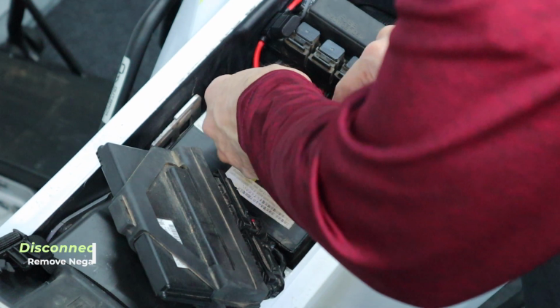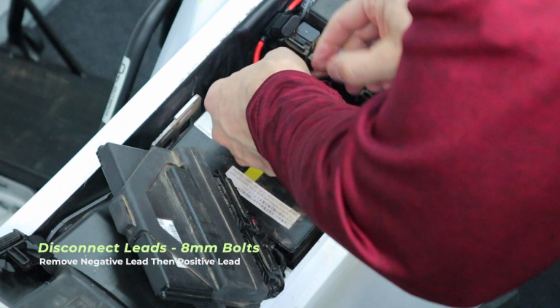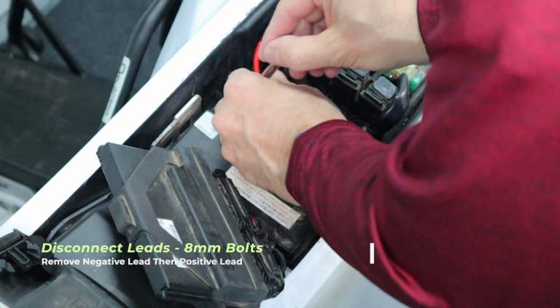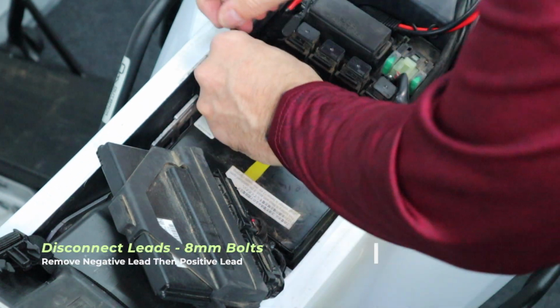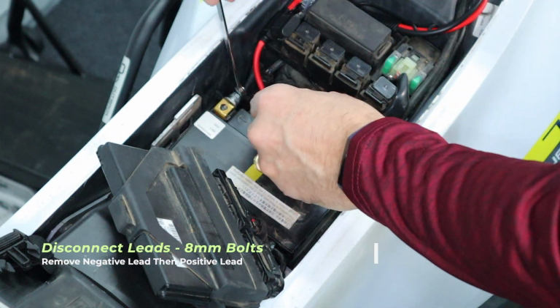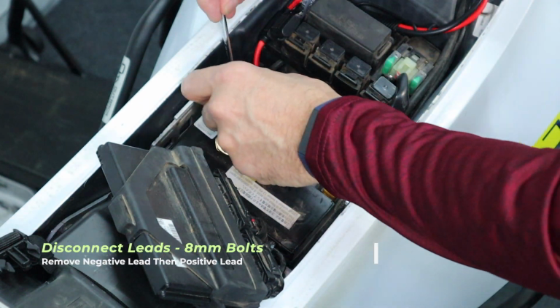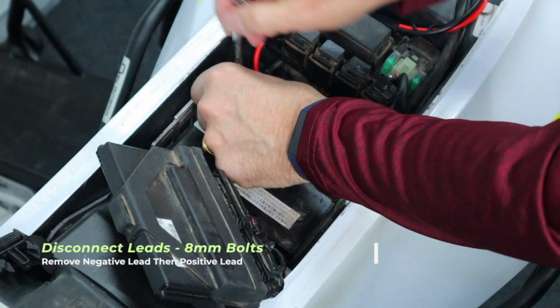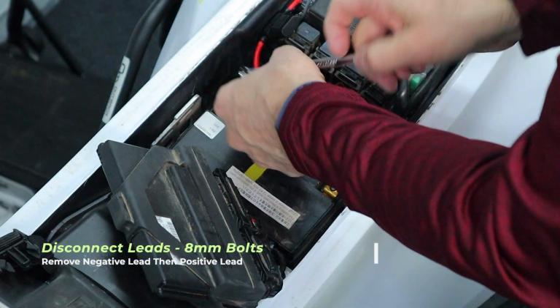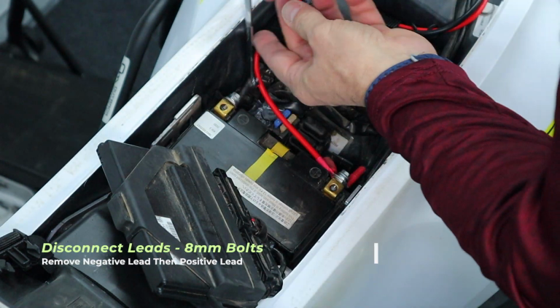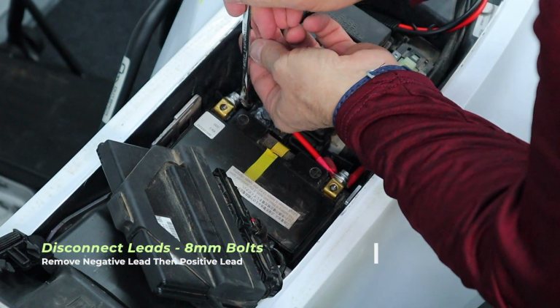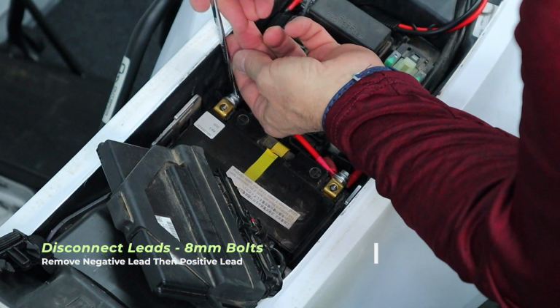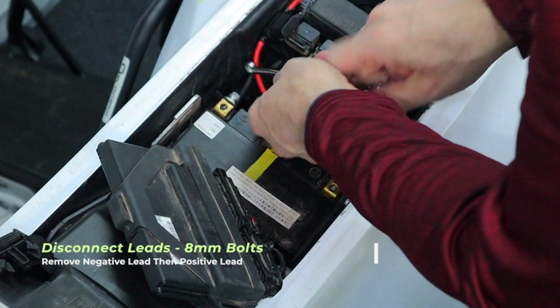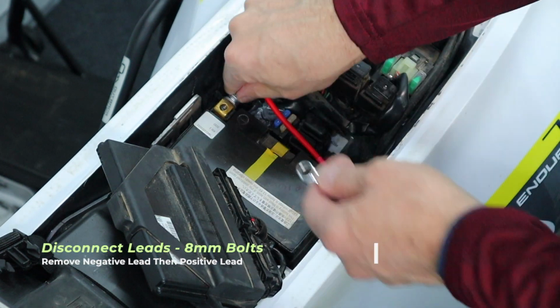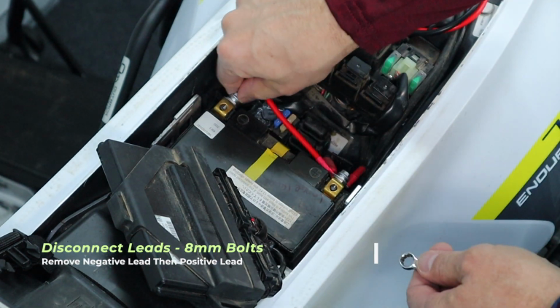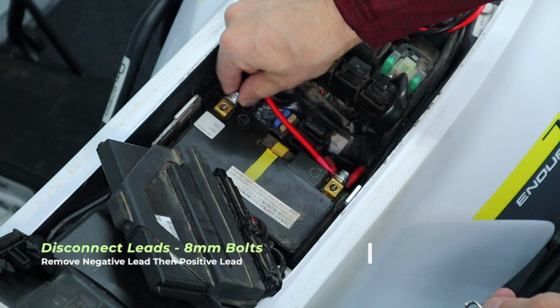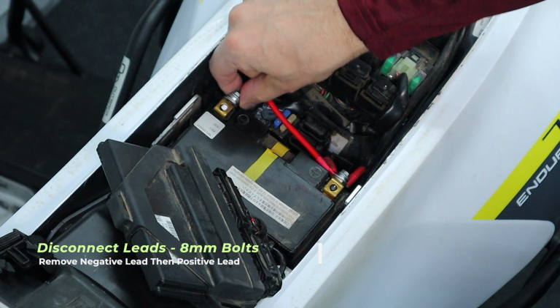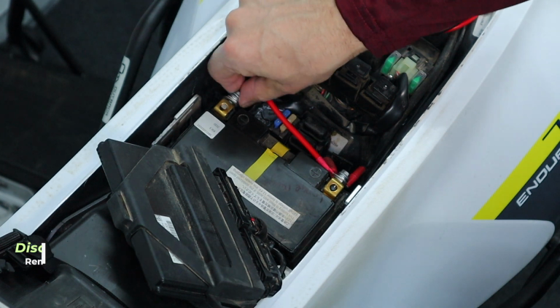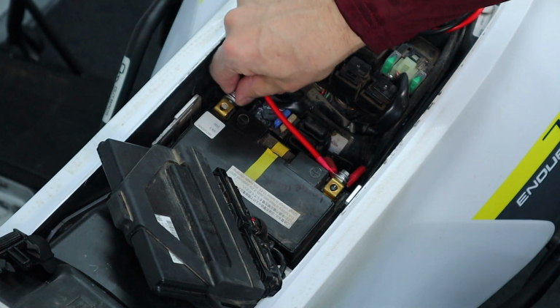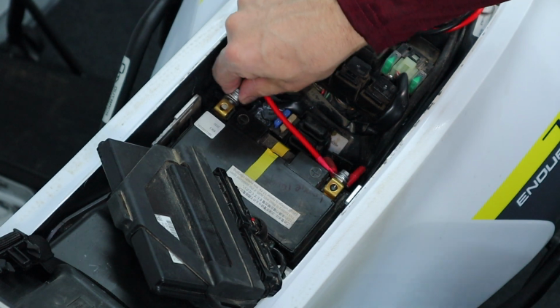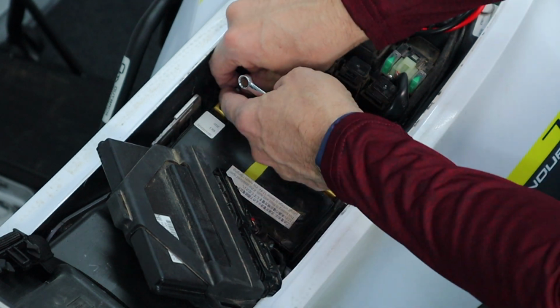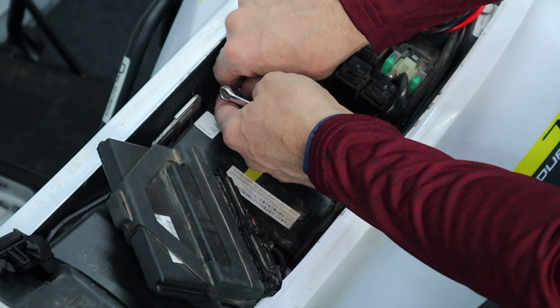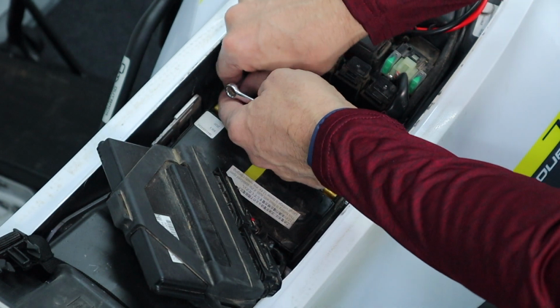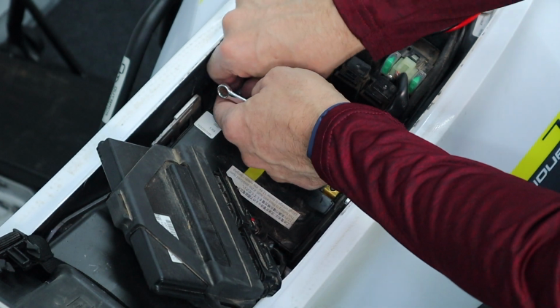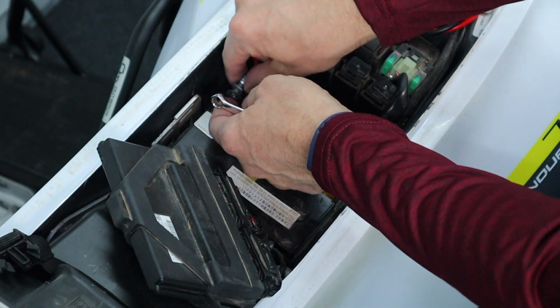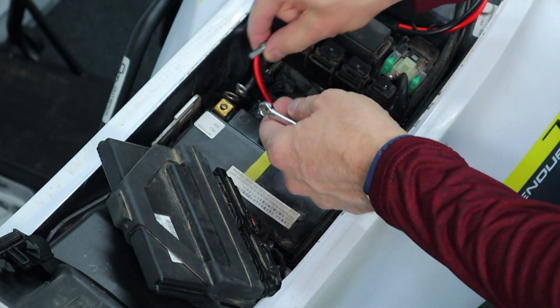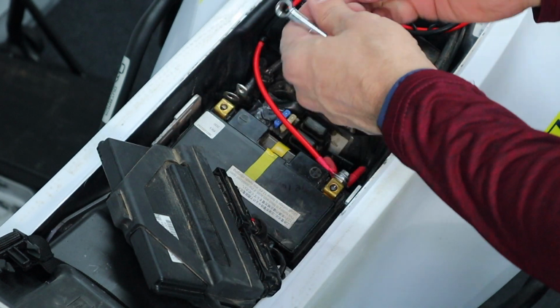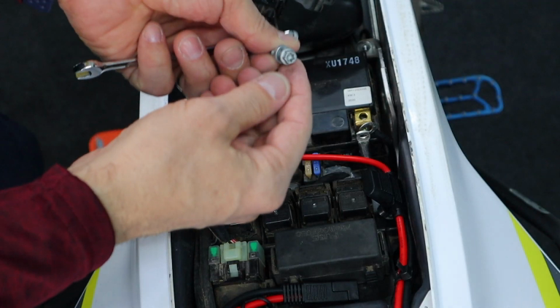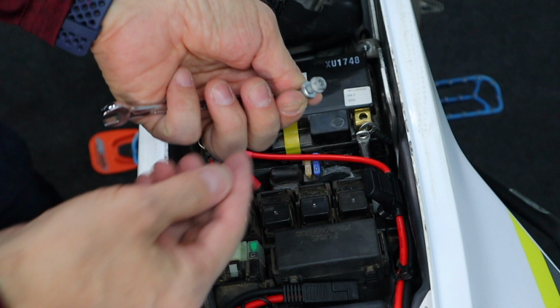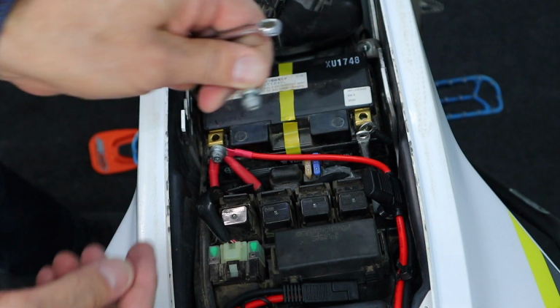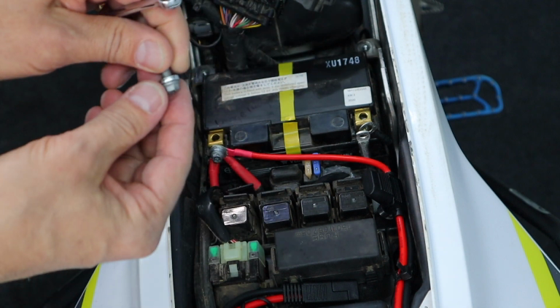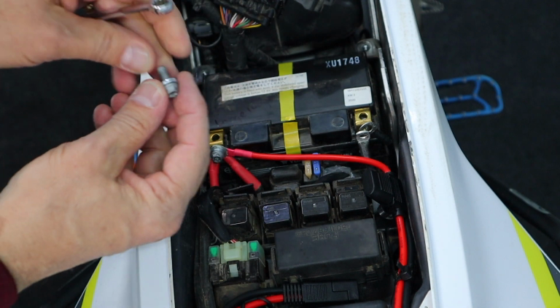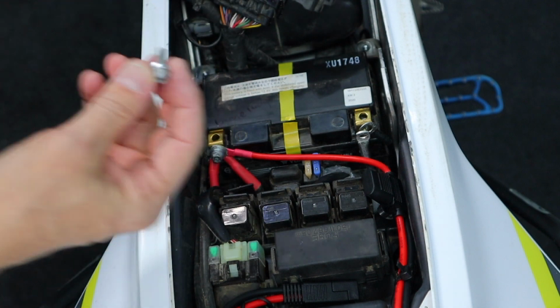Take off the negative first. And there's a little washer on there — try not to lose that.